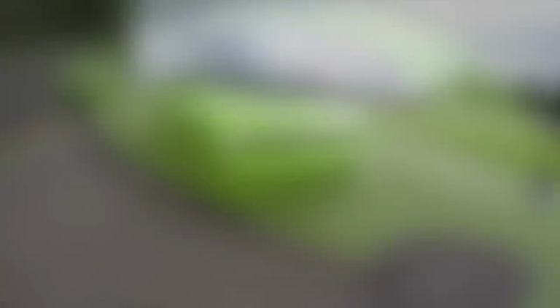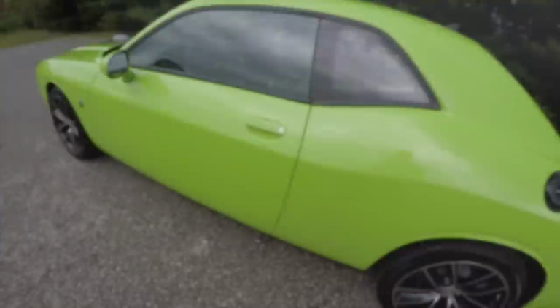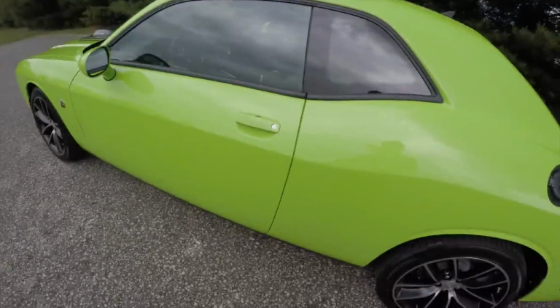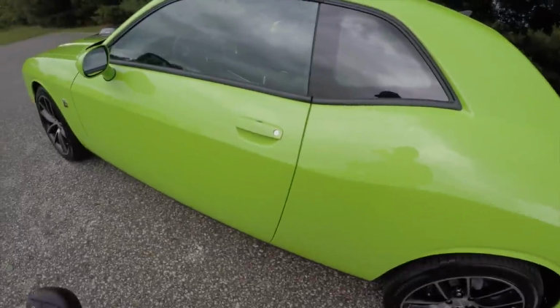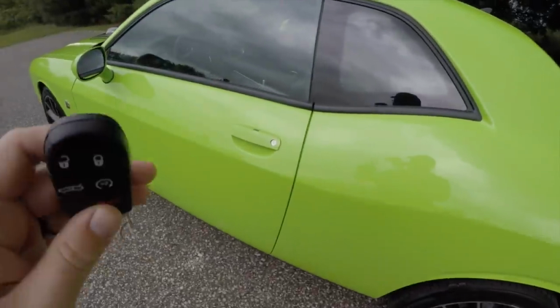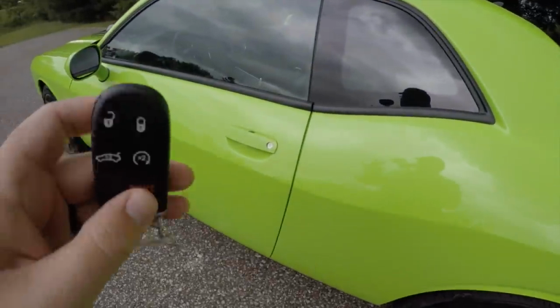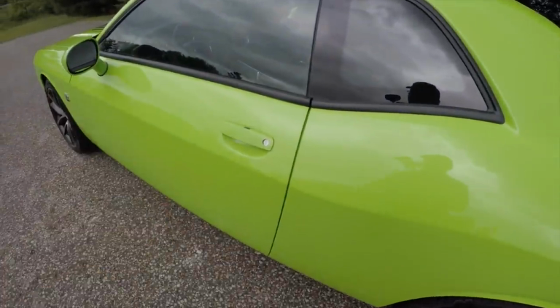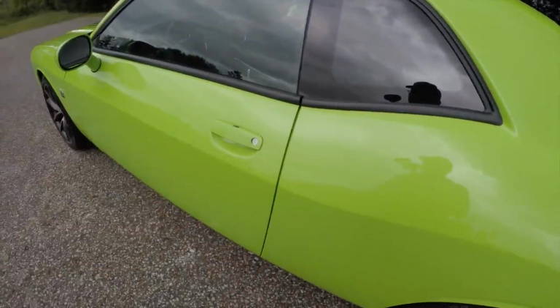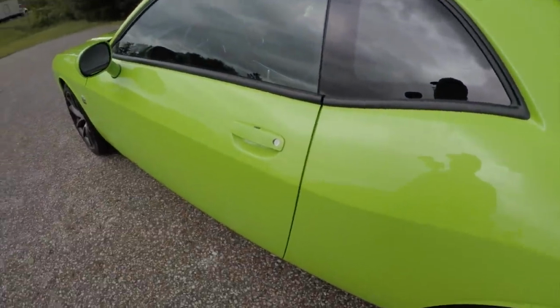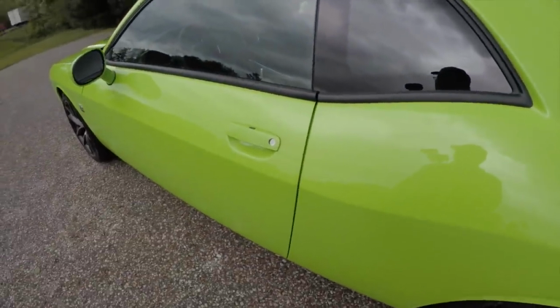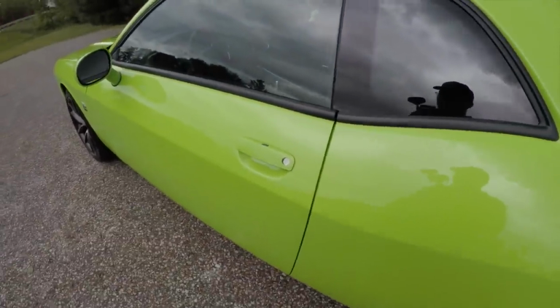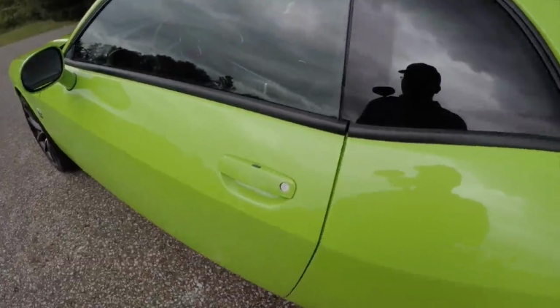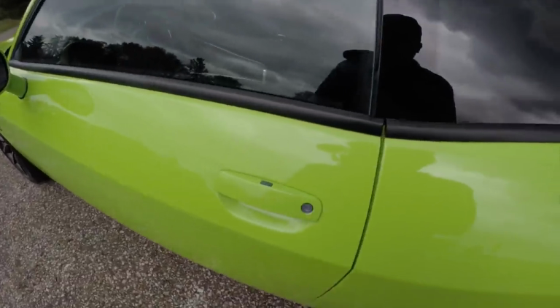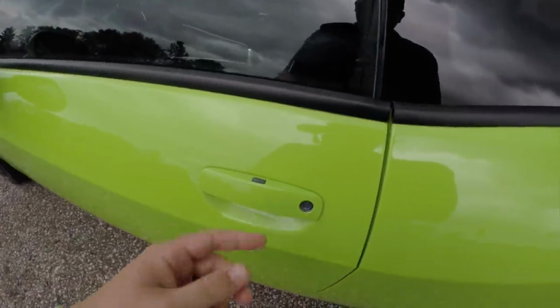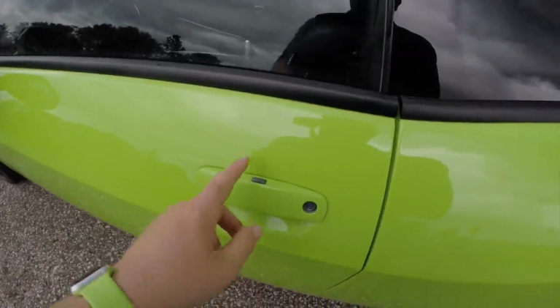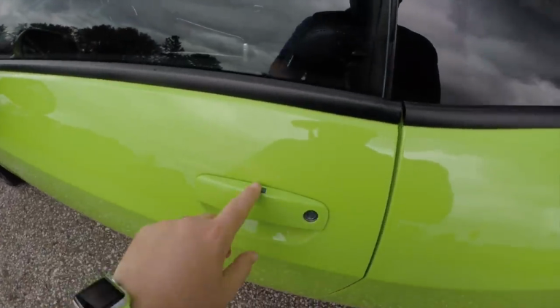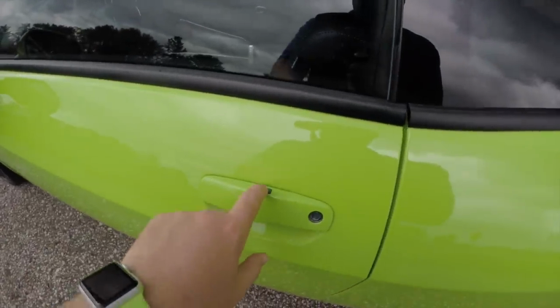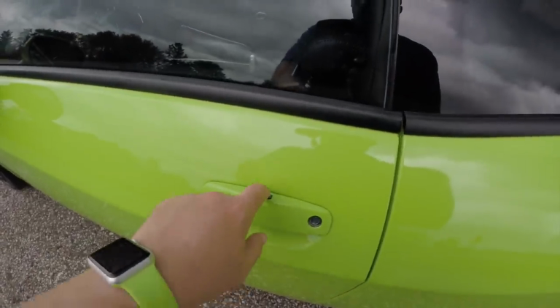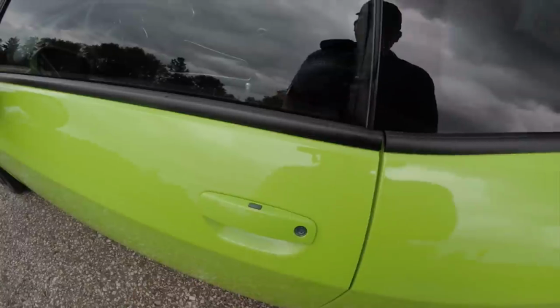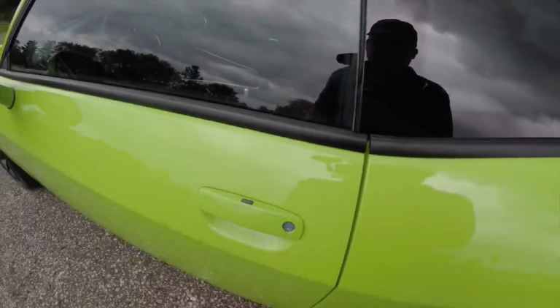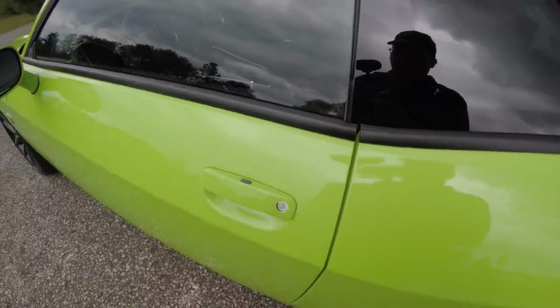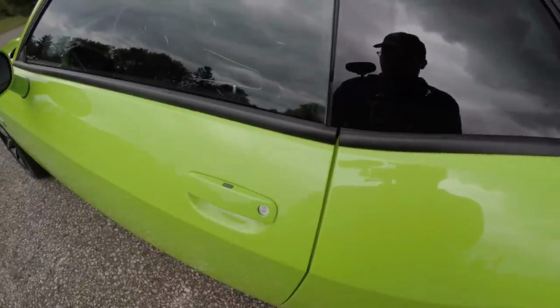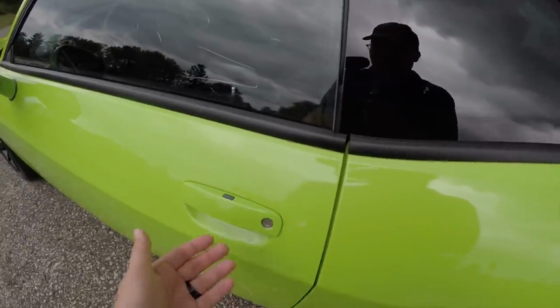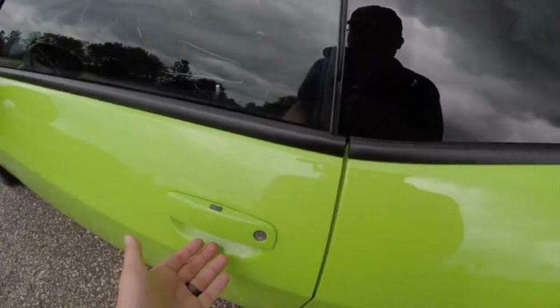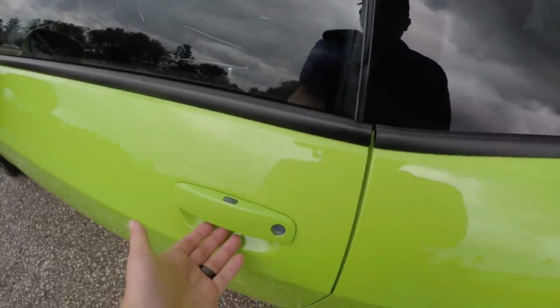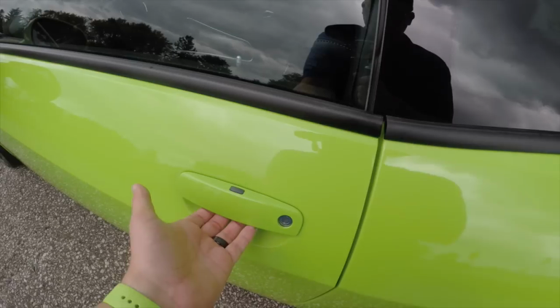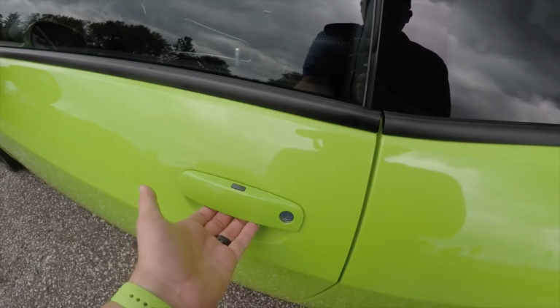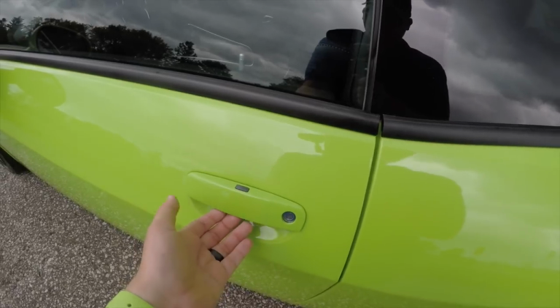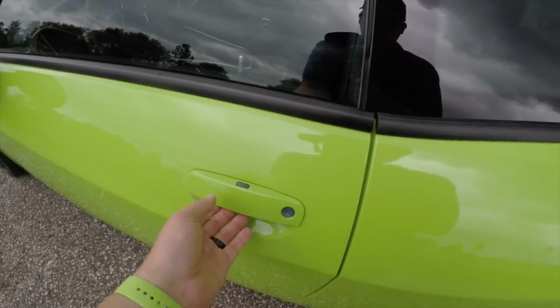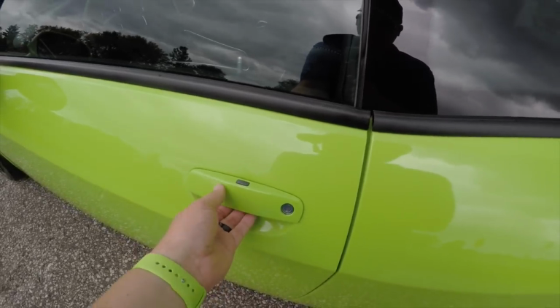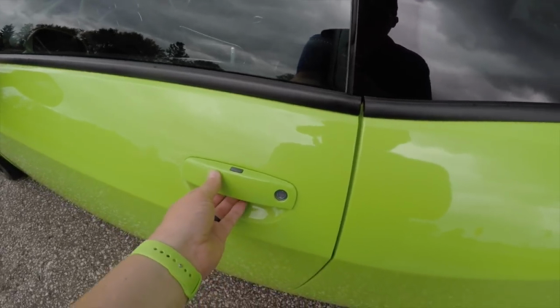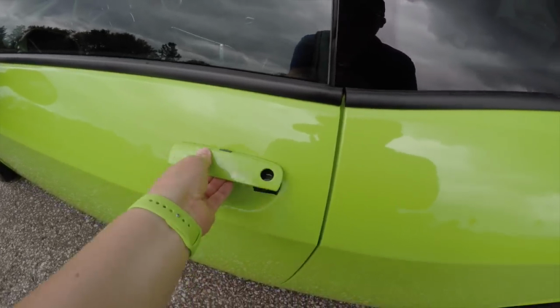Utilizing keyless enter and go is easy — just keep the key fob in your purse or pocket. To lock the vehicle, locate the black button on the door handle. To unlock, just grab the handle as you would to open it; touch sensors will detect it and unlock it.